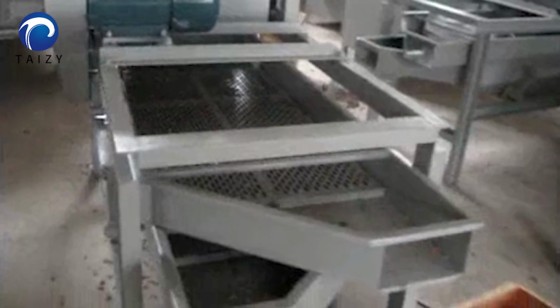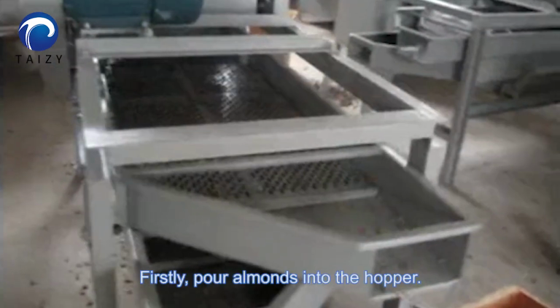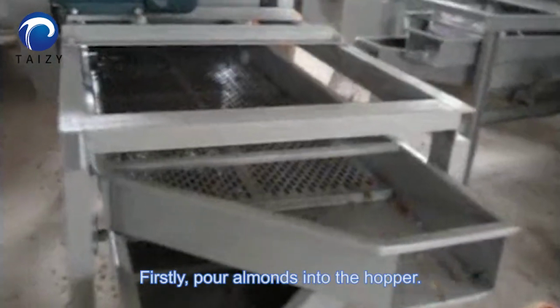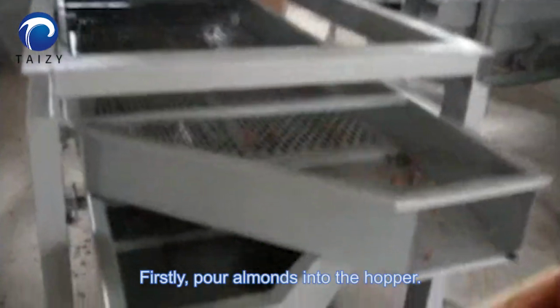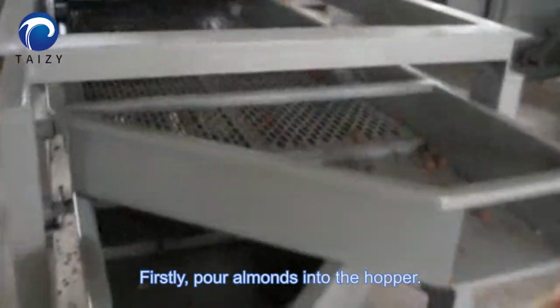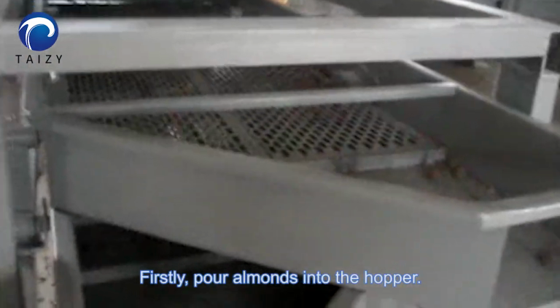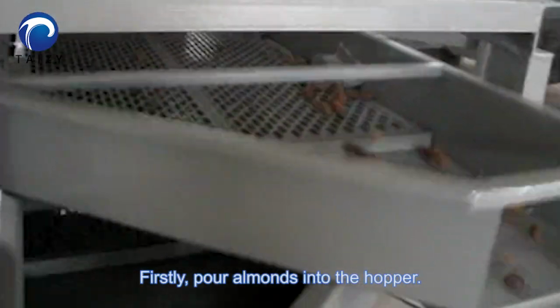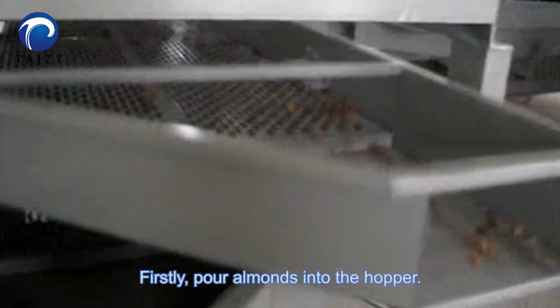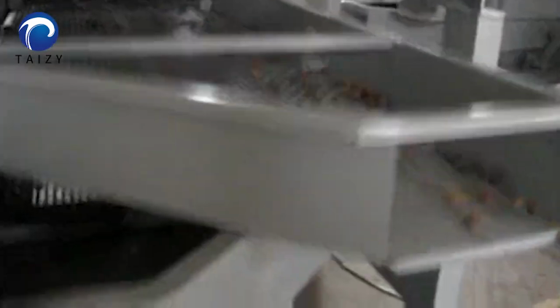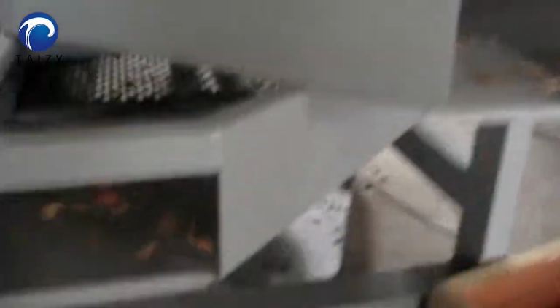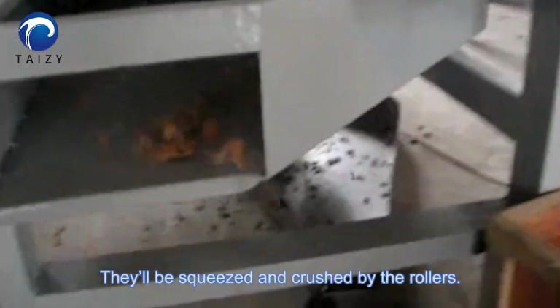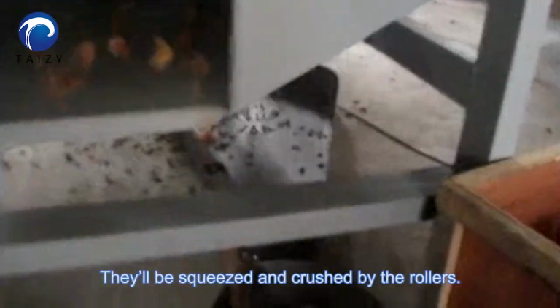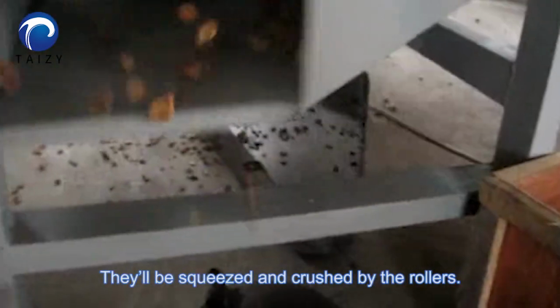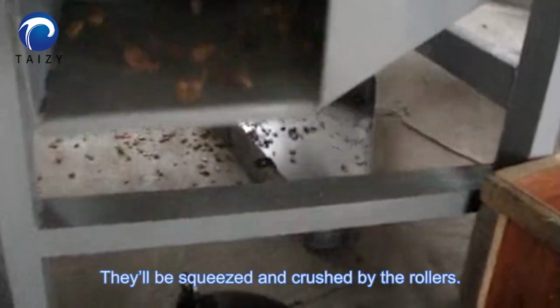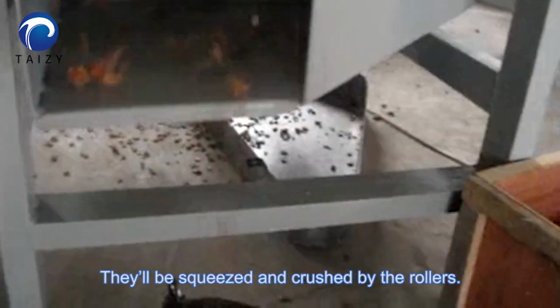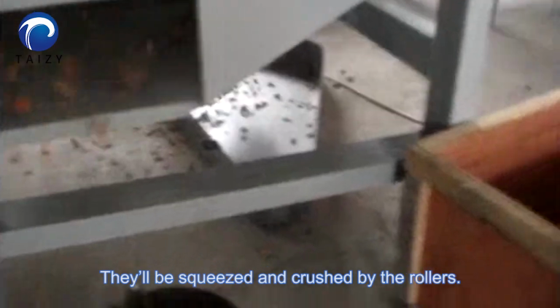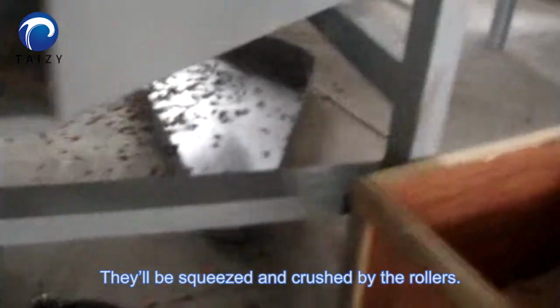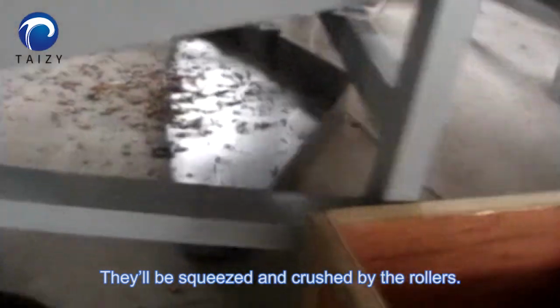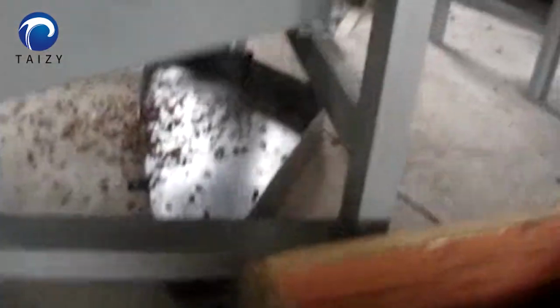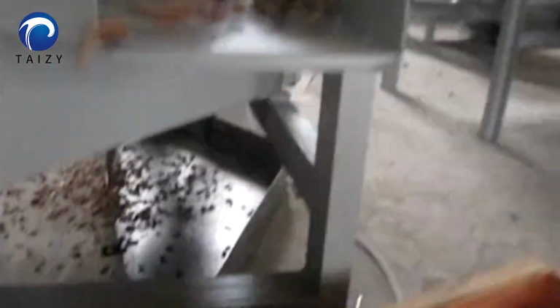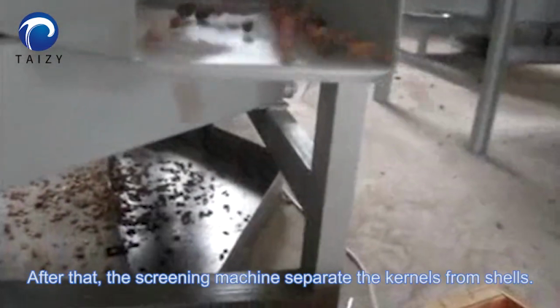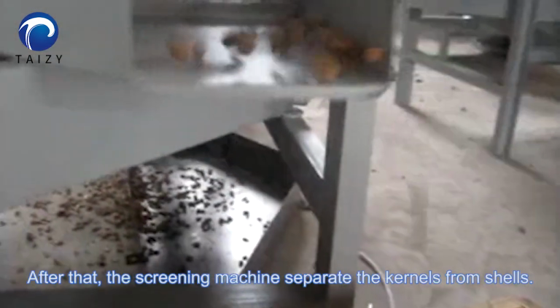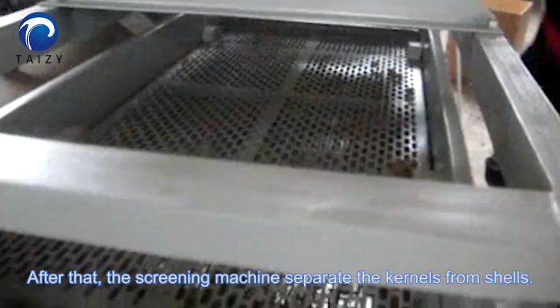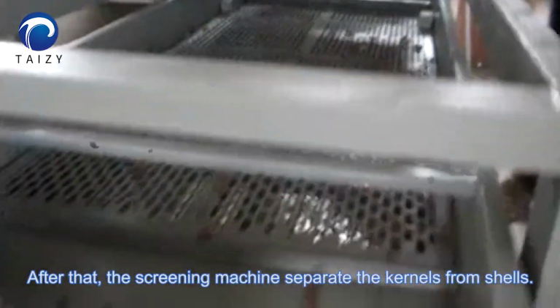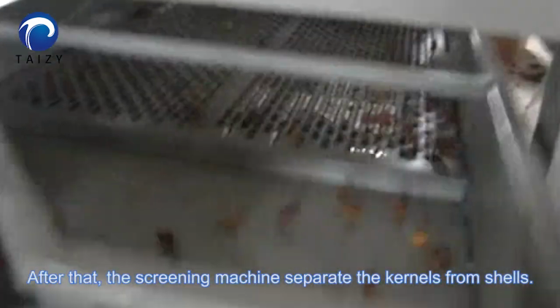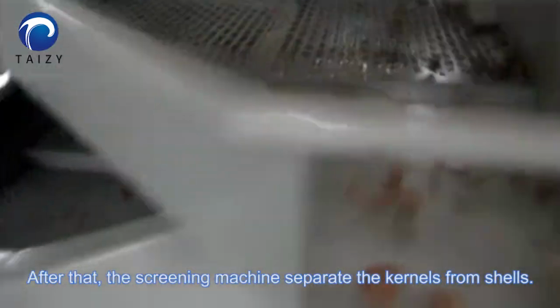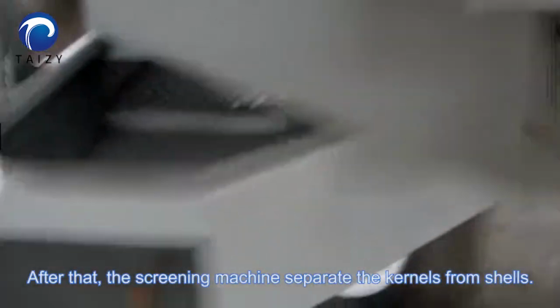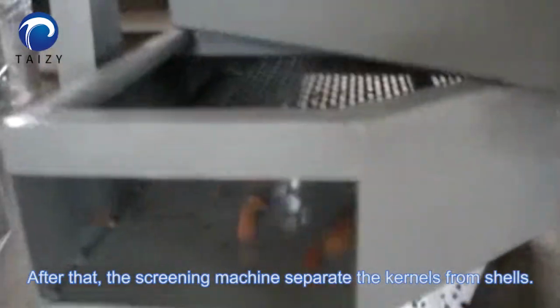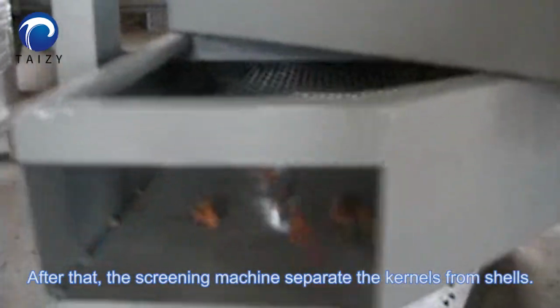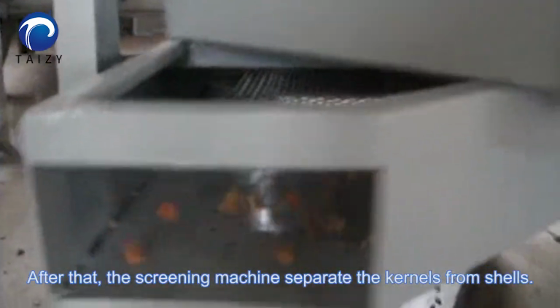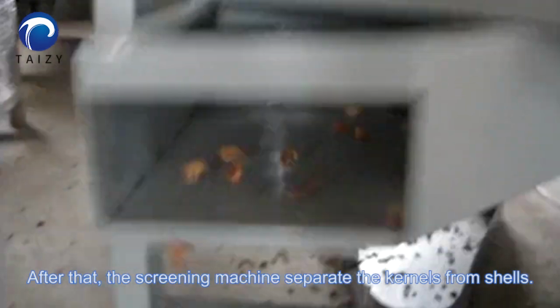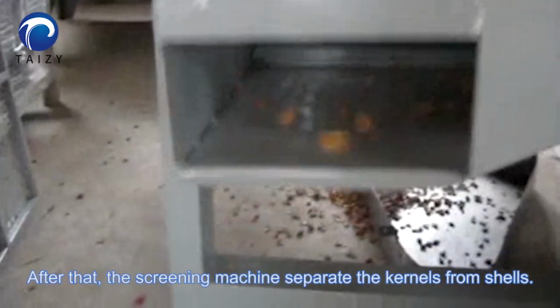Firstly, pour almonds into the hopper. They will be squeezed and crushed by the rollers. After that, the screen machine will separate the kernels from the shells.